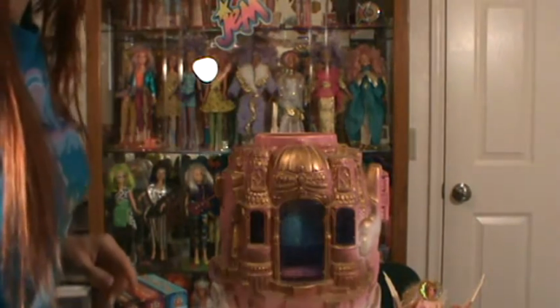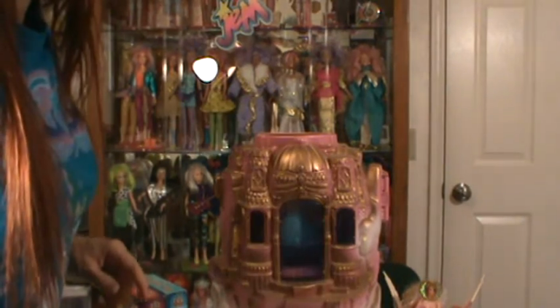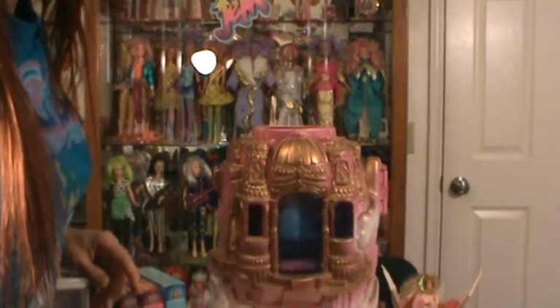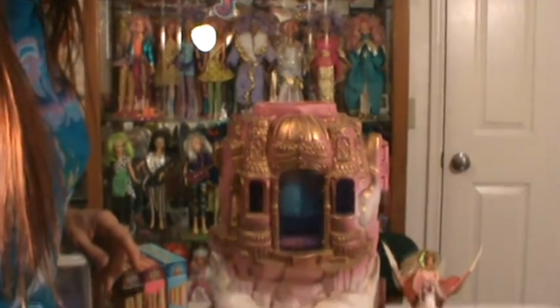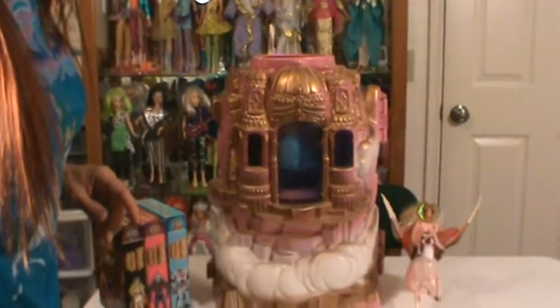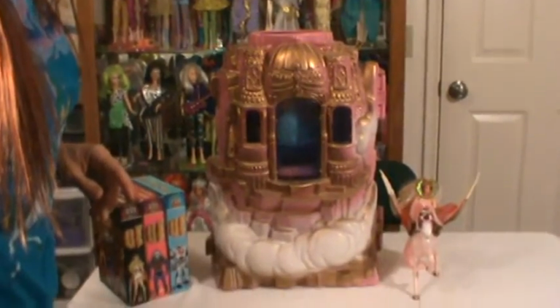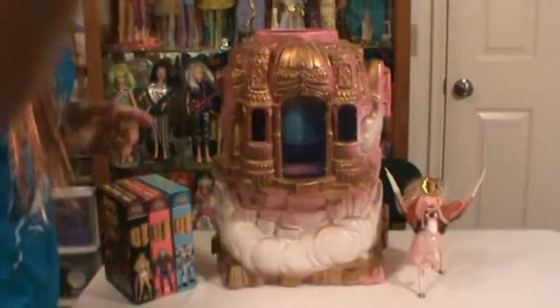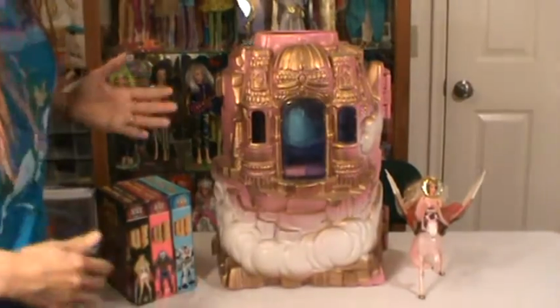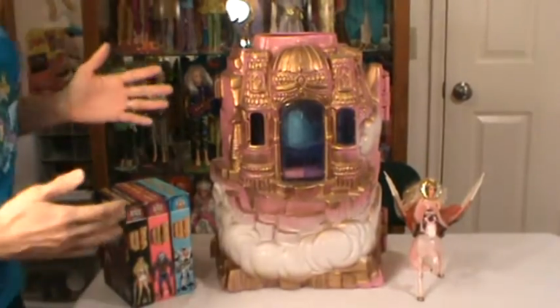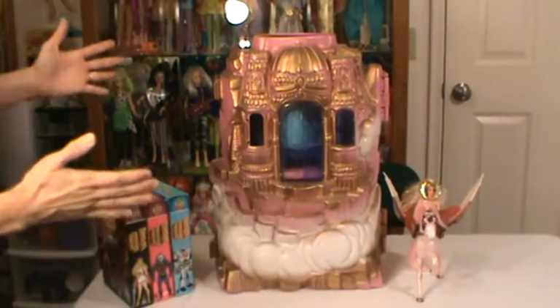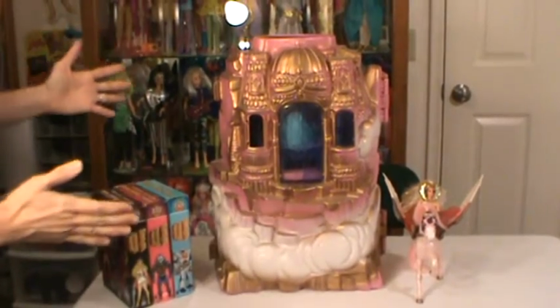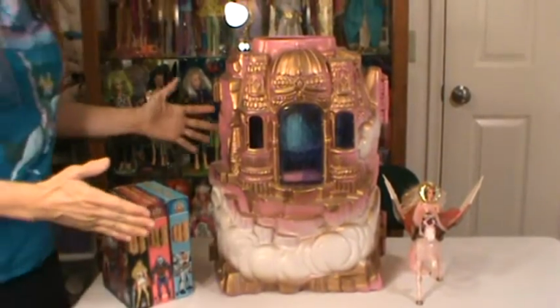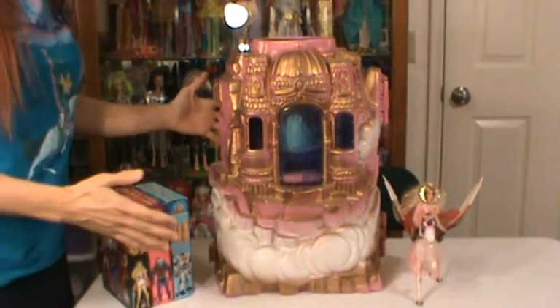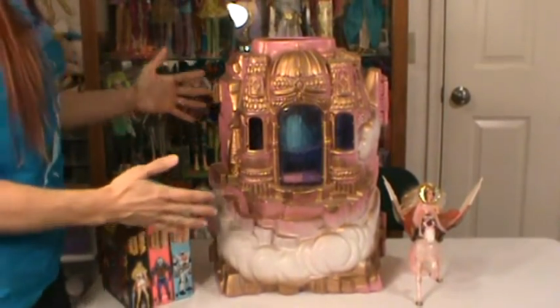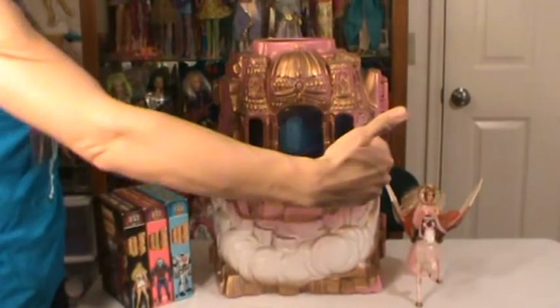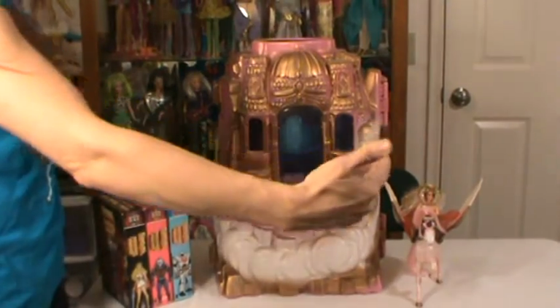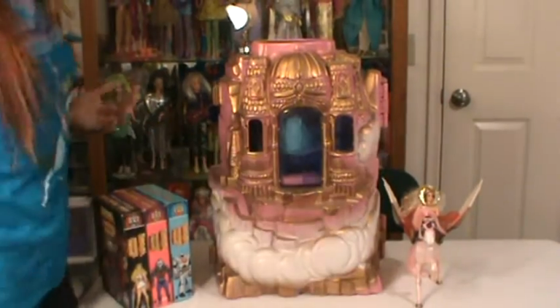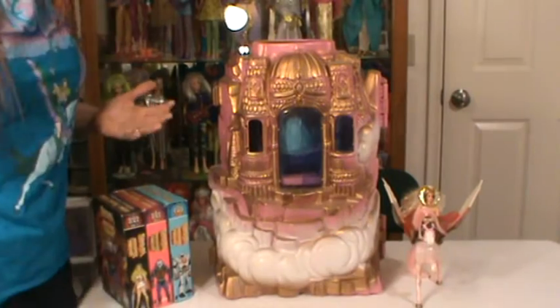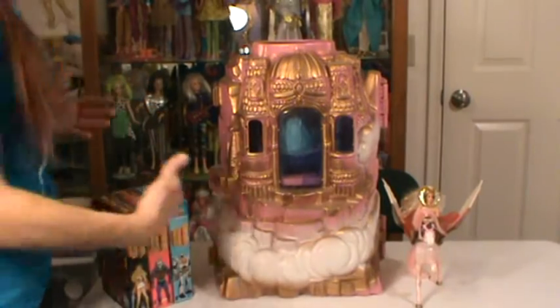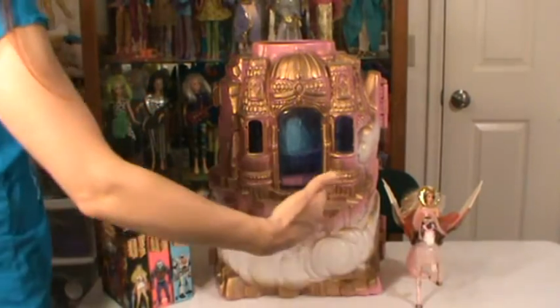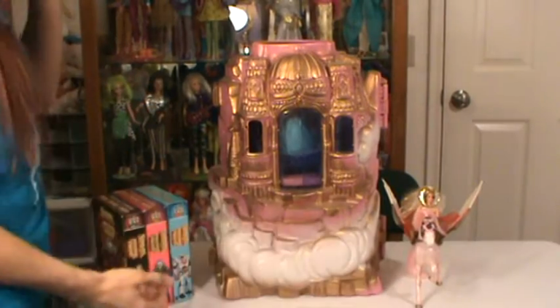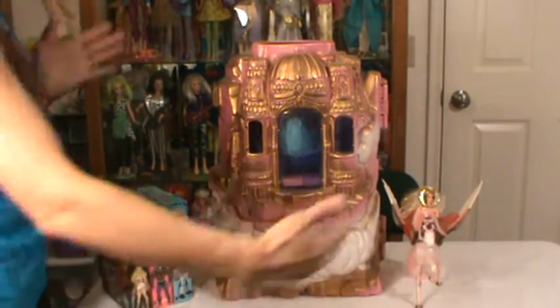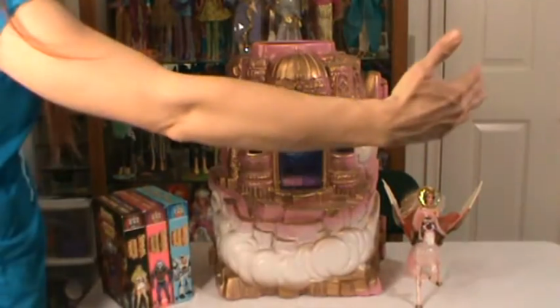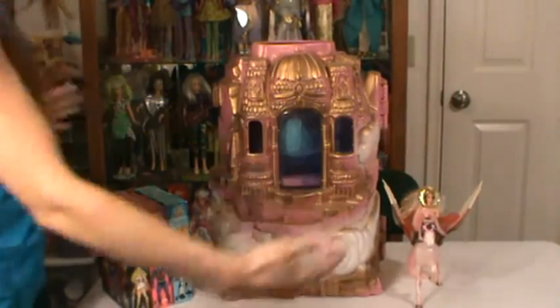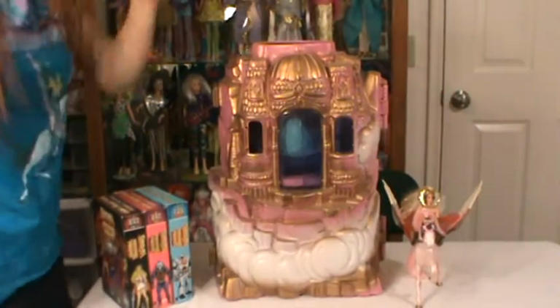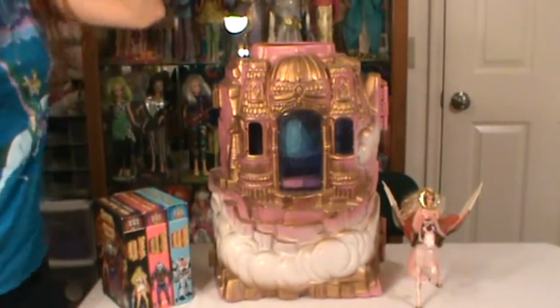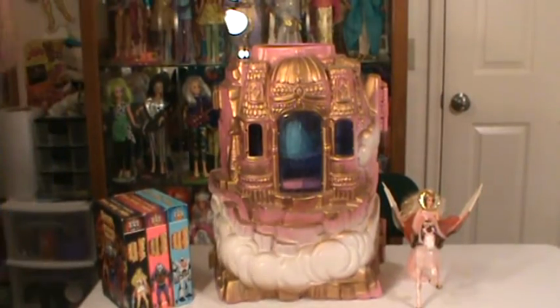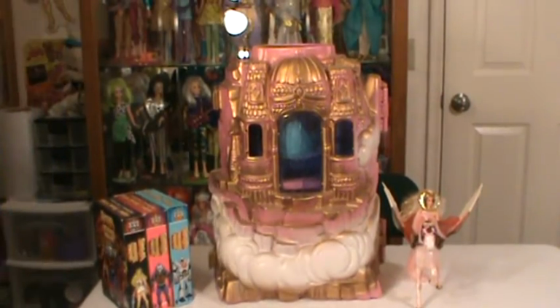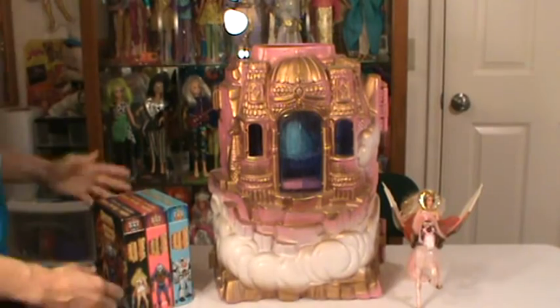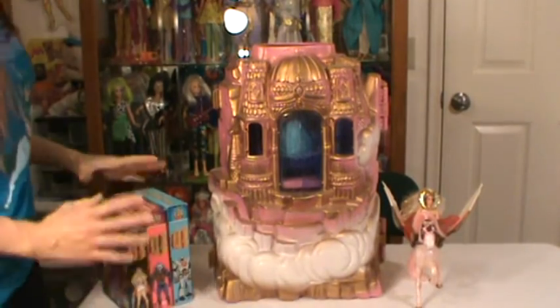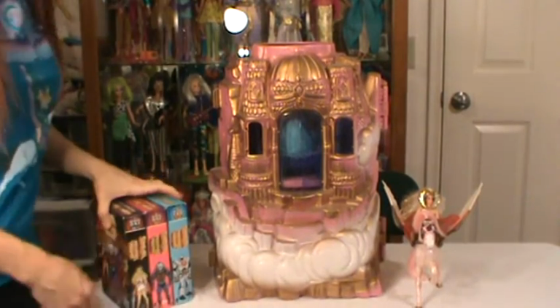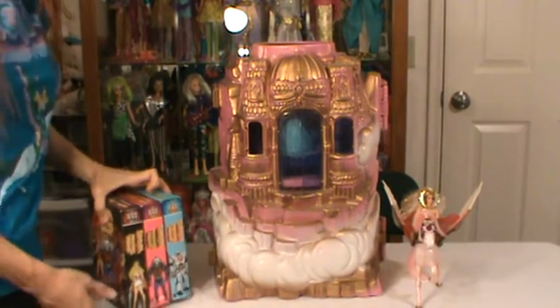I kept my castle in my case open because it is pretty huge, just to be able to display it in a case. It's half the size that way, but it's long. So this is the Crystal Castle episode.